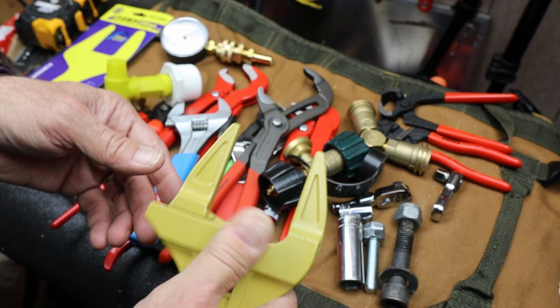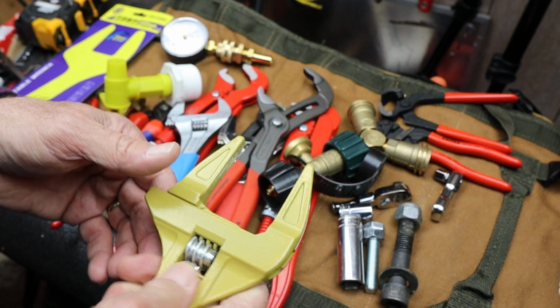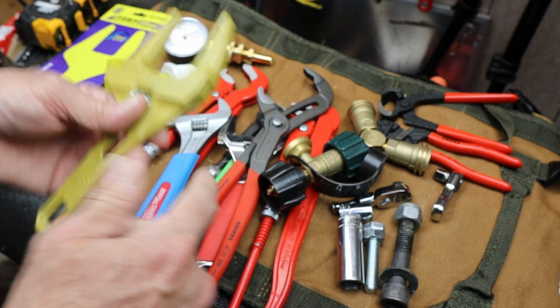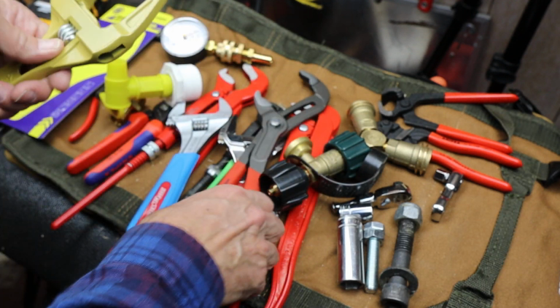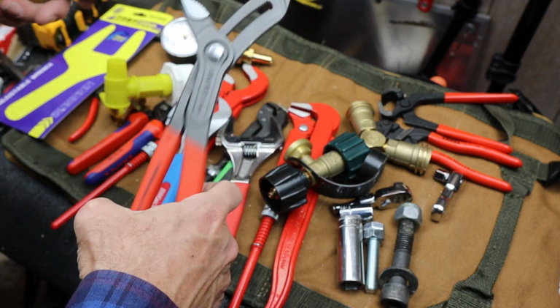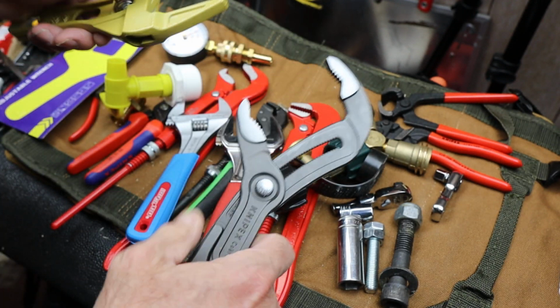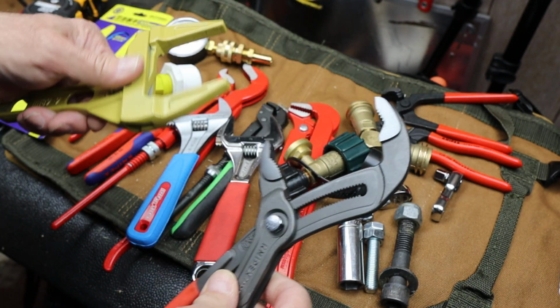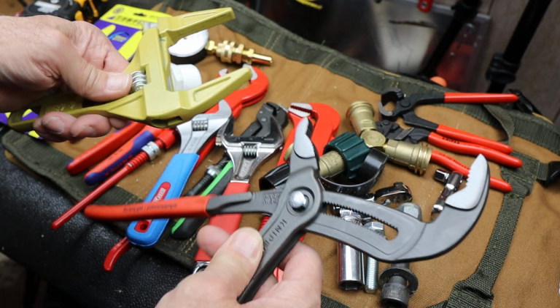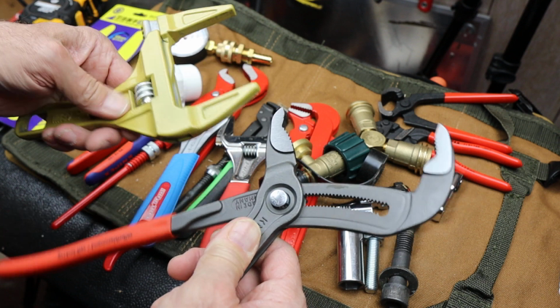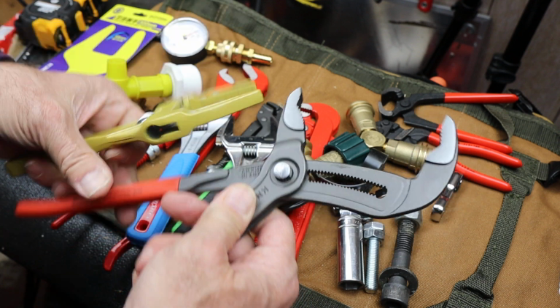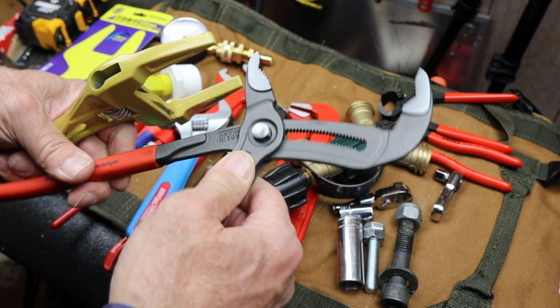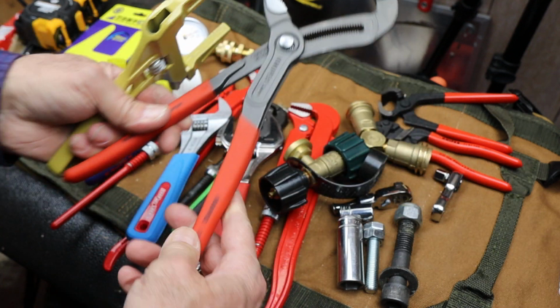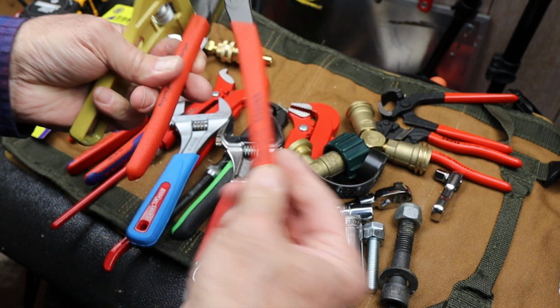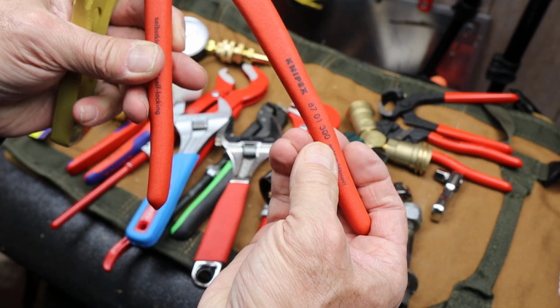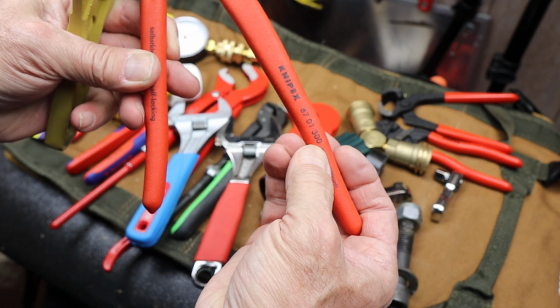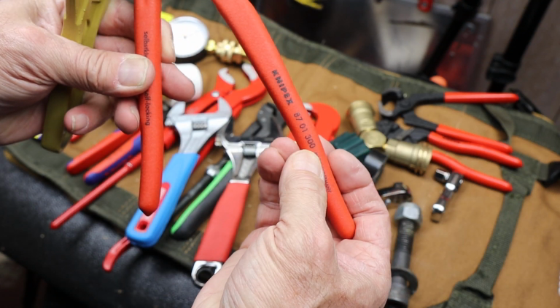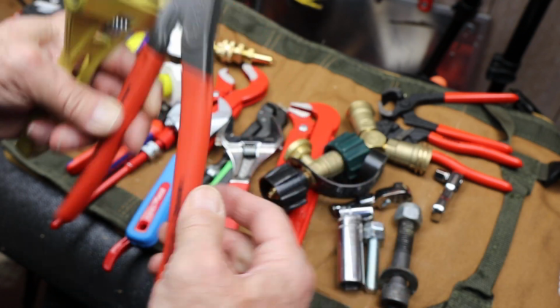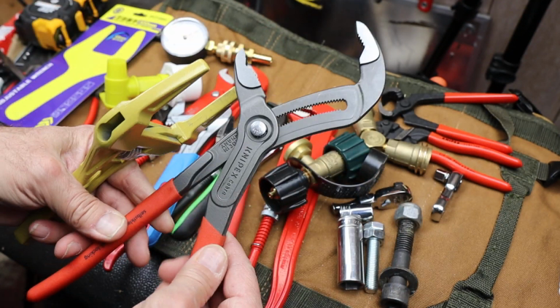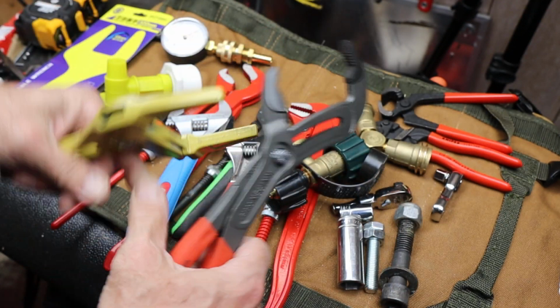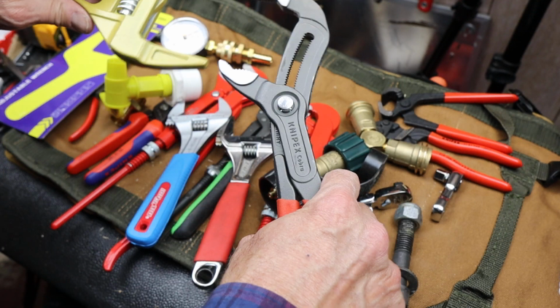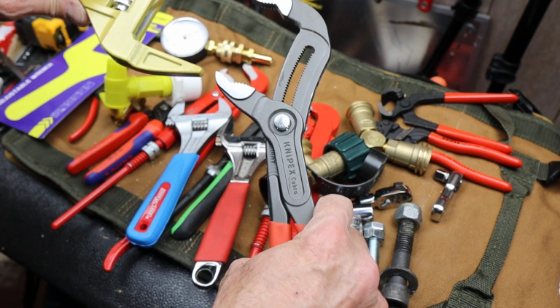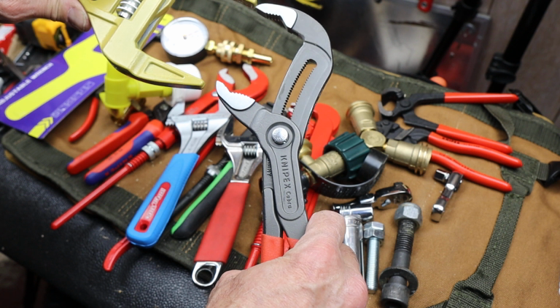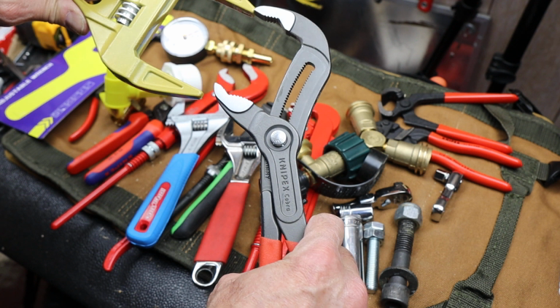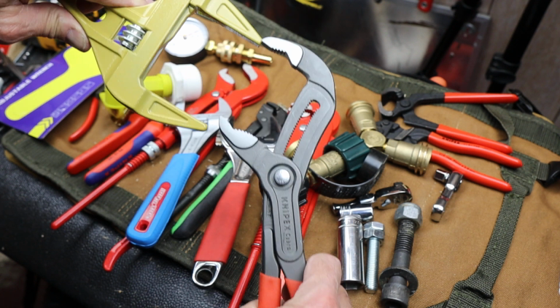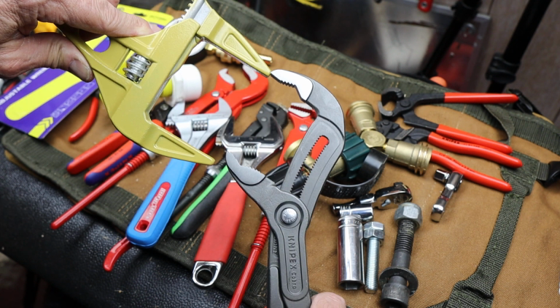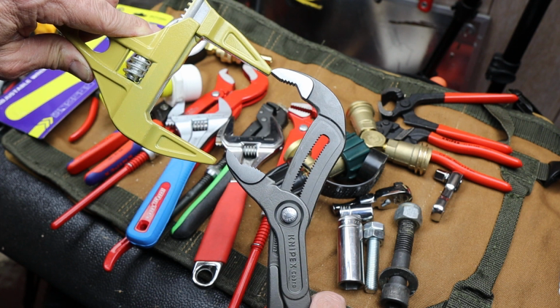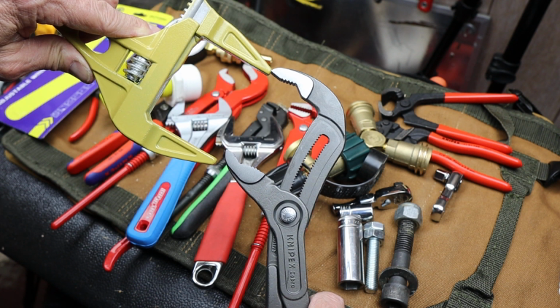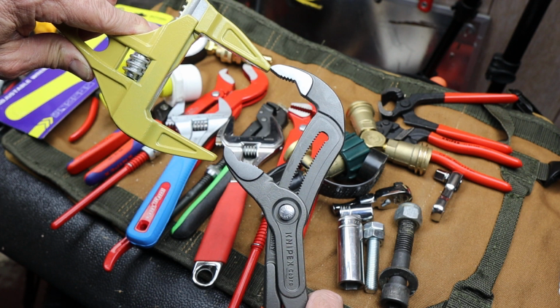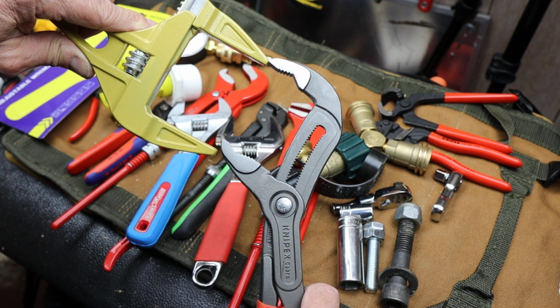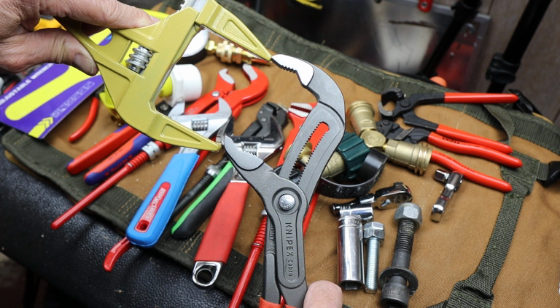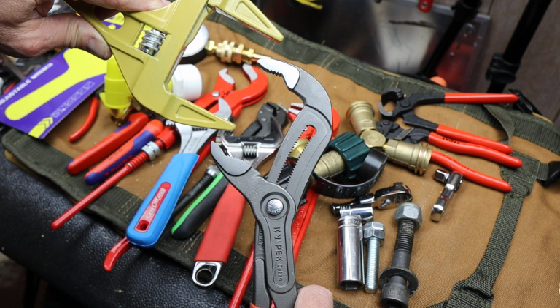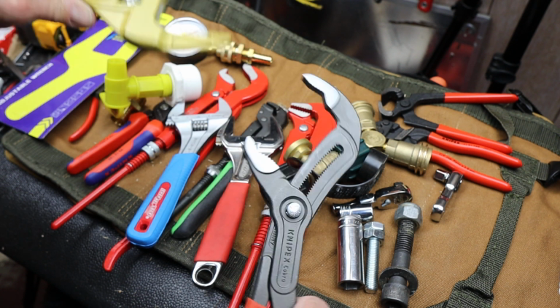But I could see if you grabbed a big heavy metal bolt and reefed on this thing, yeah, it'd probably shatter. That's not what it's for. Sometimes you're grabbing larger things — this is a 300mm Cobra here — and as you can see, this is even wider than the 300 Cobra. The 250 is way smaller.